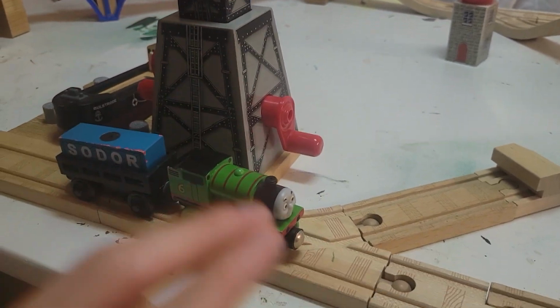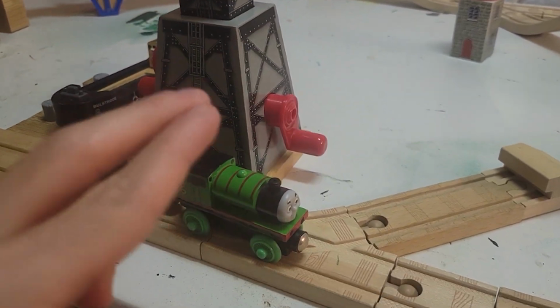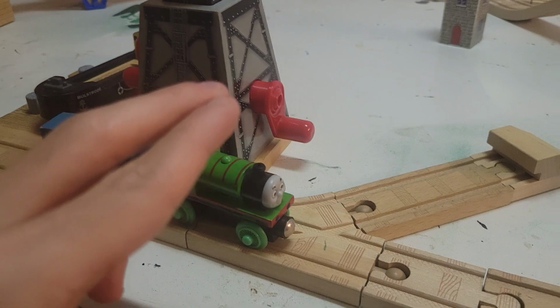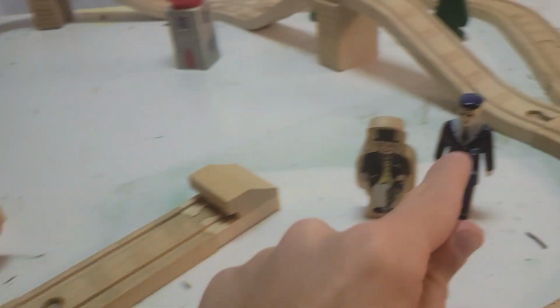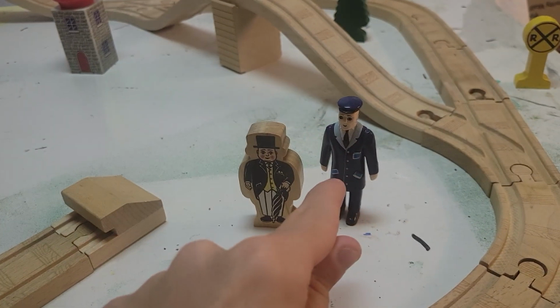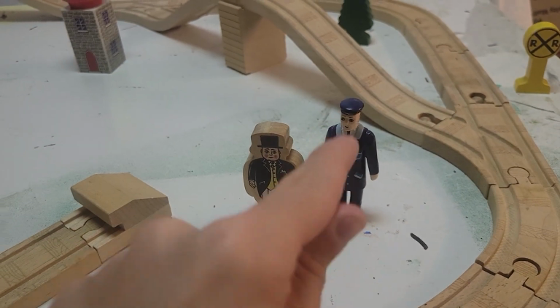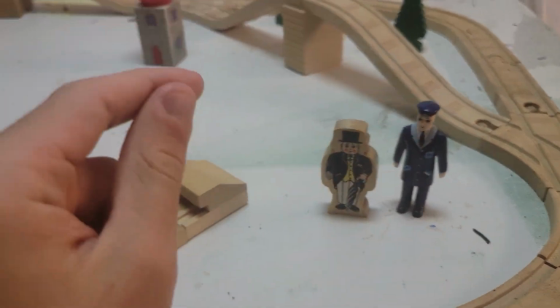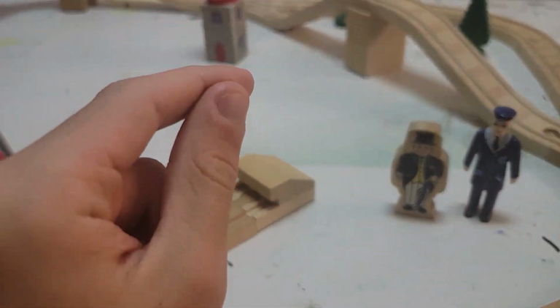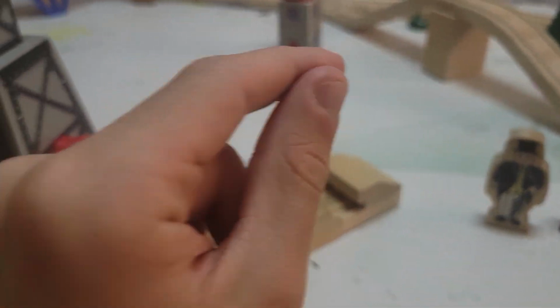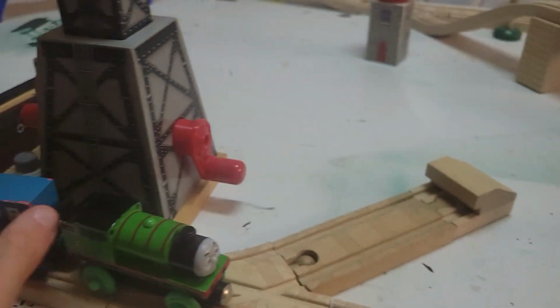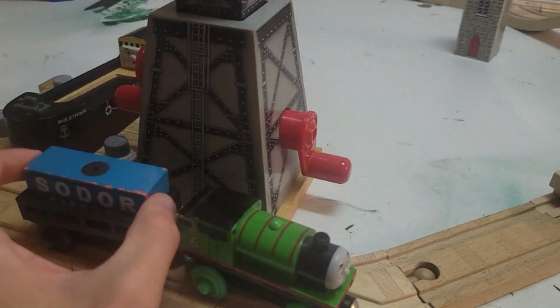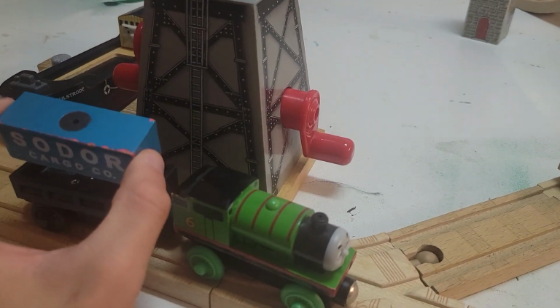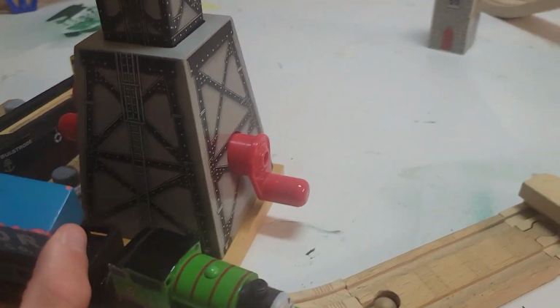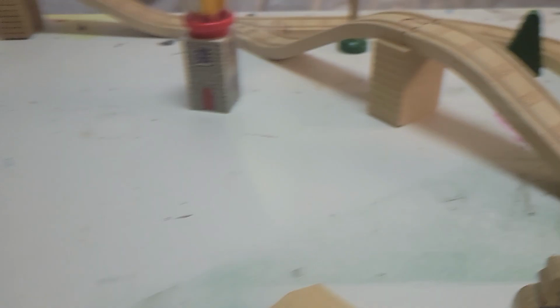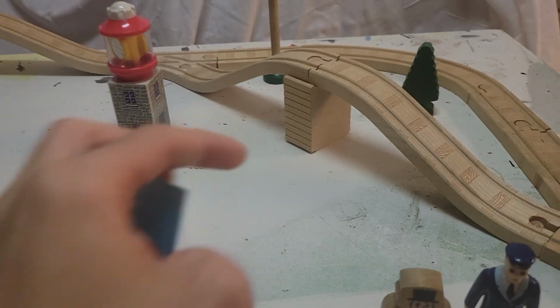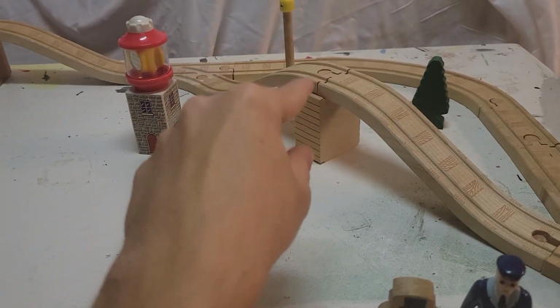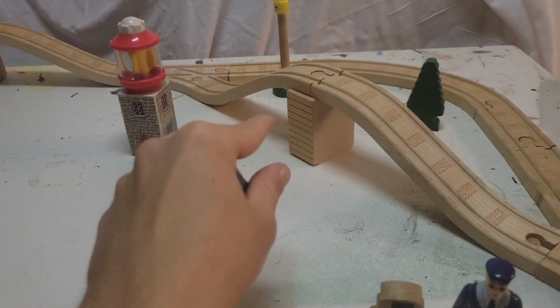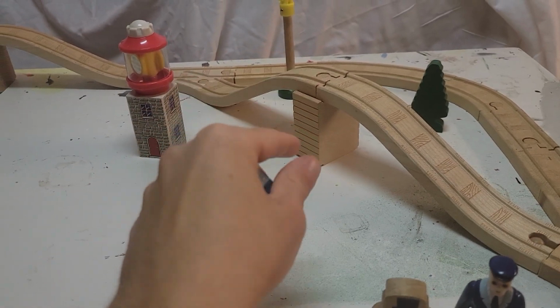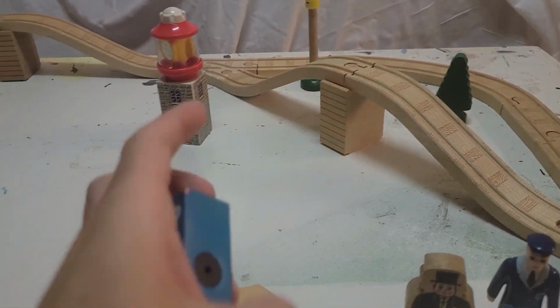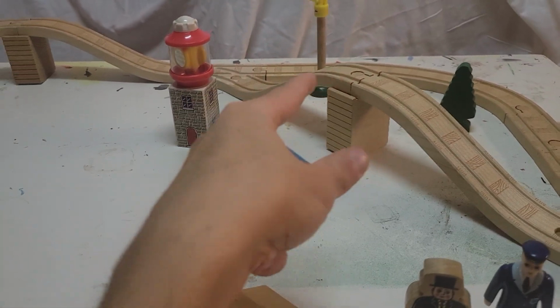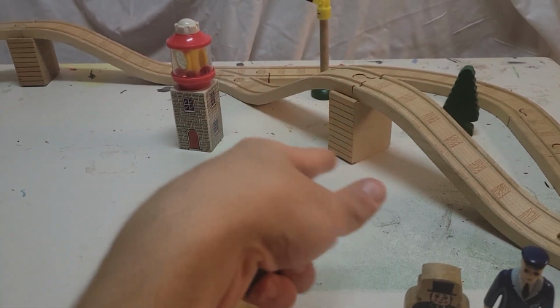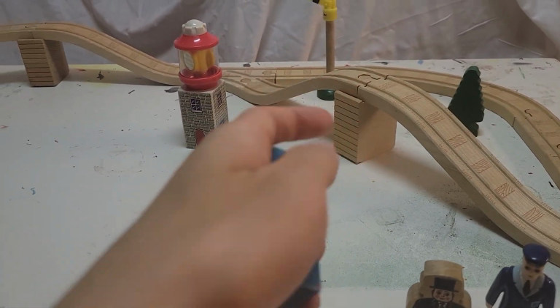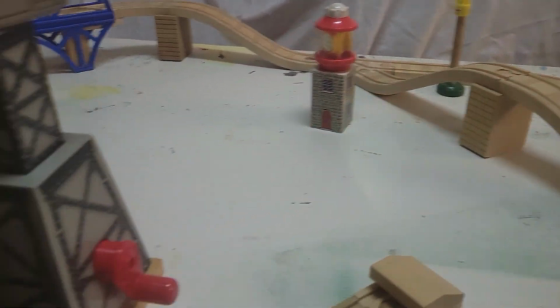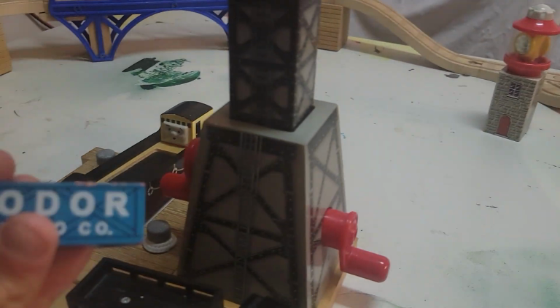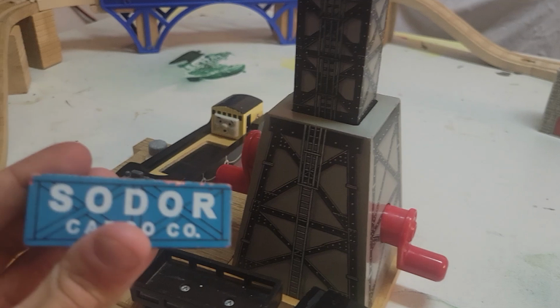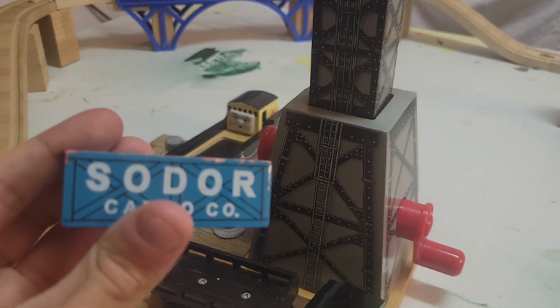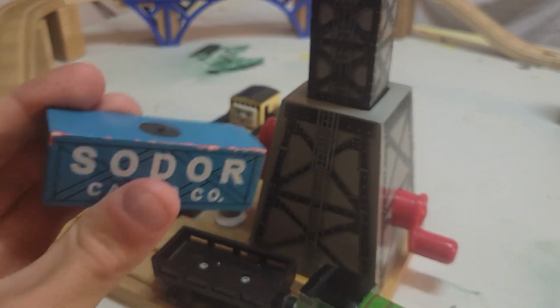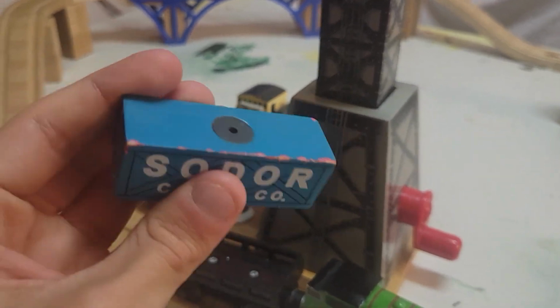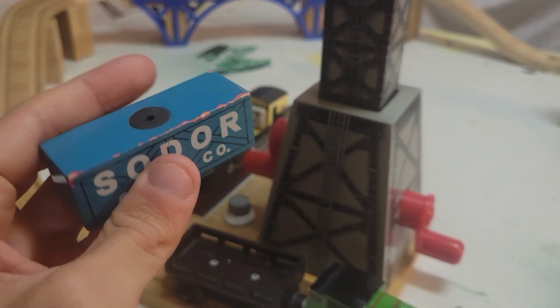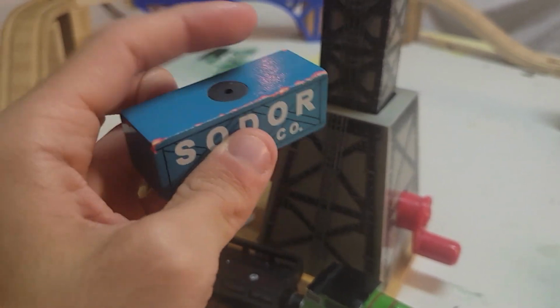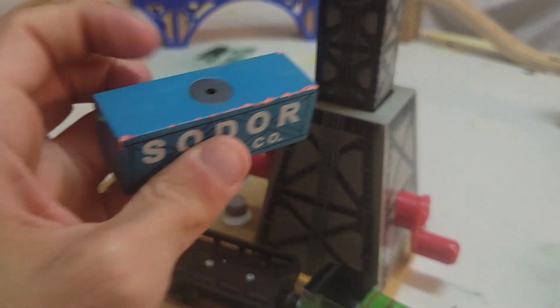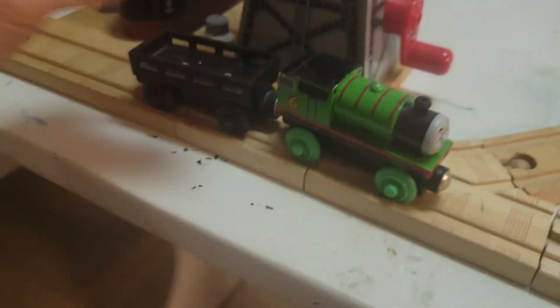The only pieces I'm missing are the Workman figure, a yield sign, the one that raises to that track over there — that's a different placeholder one — and a special cargo piece that looks like this one, but it has fish coming out.